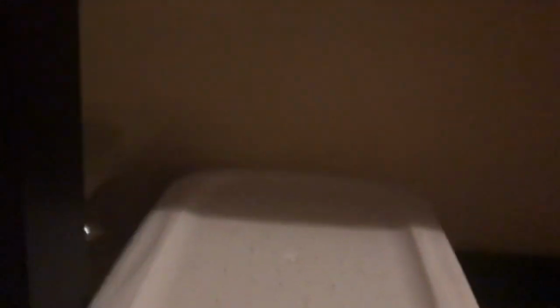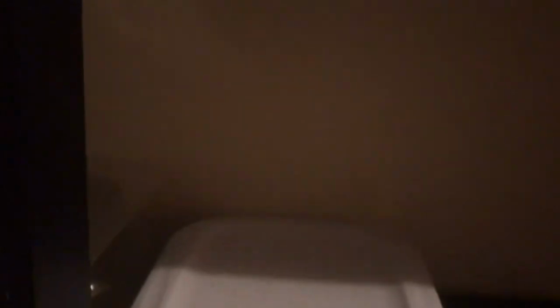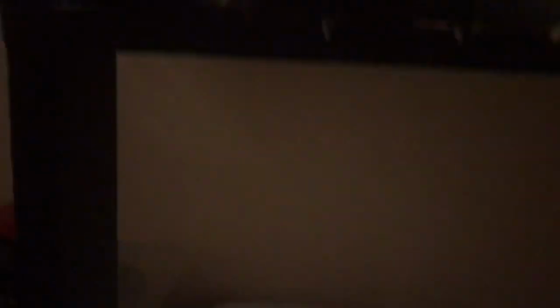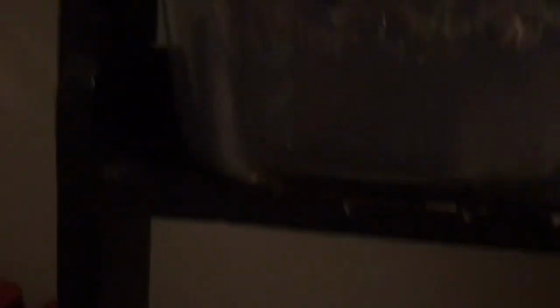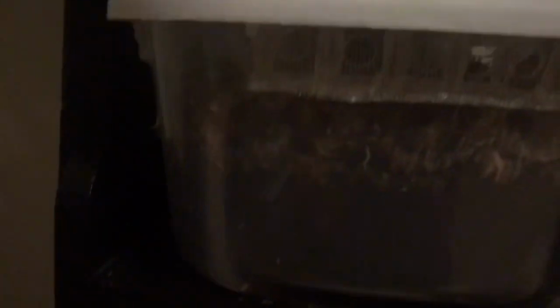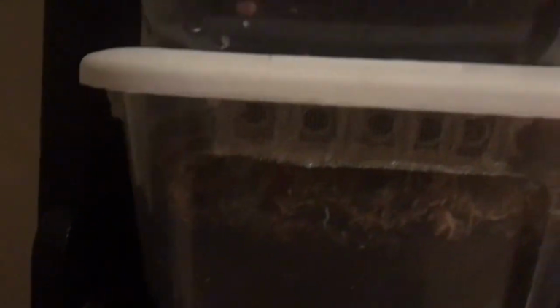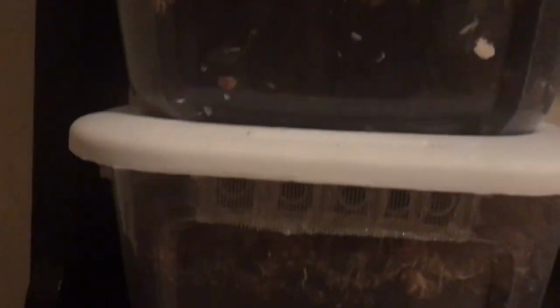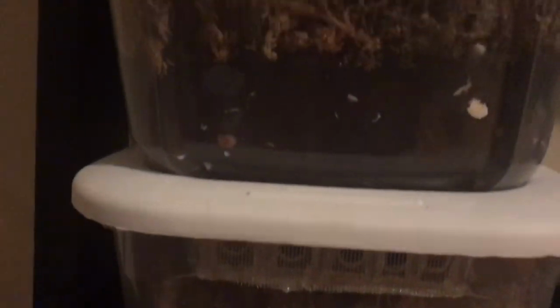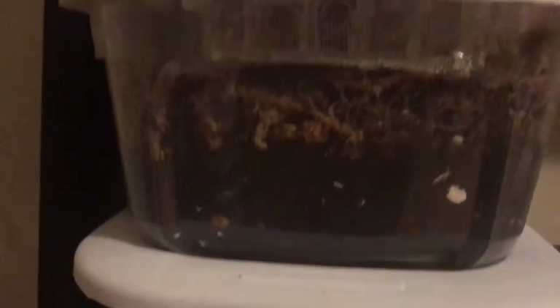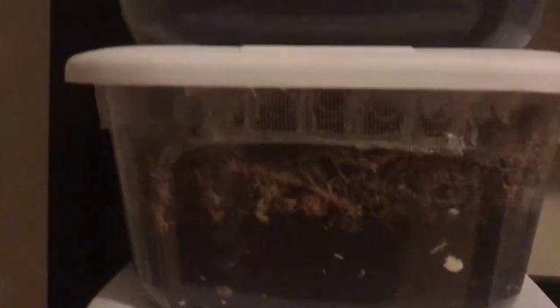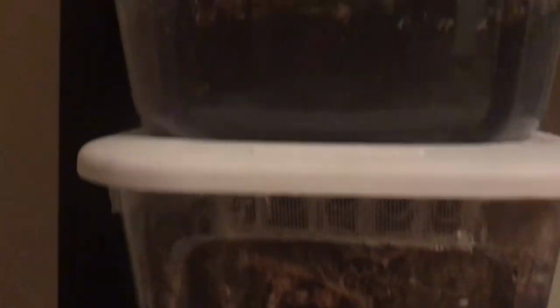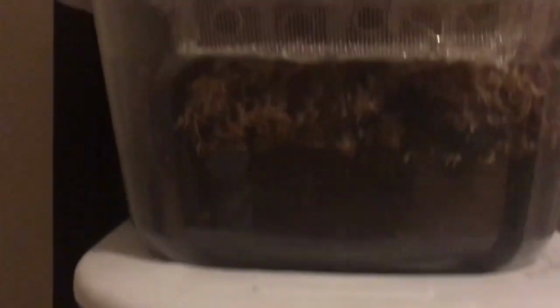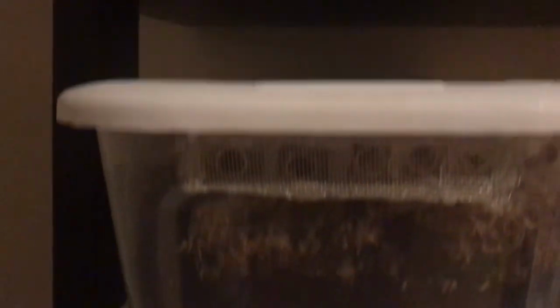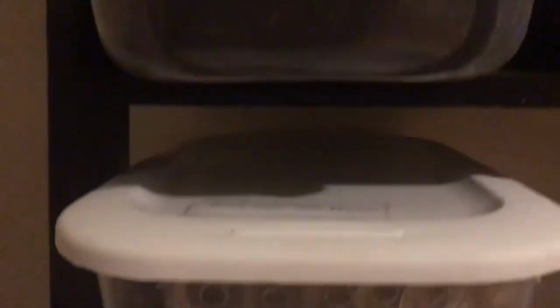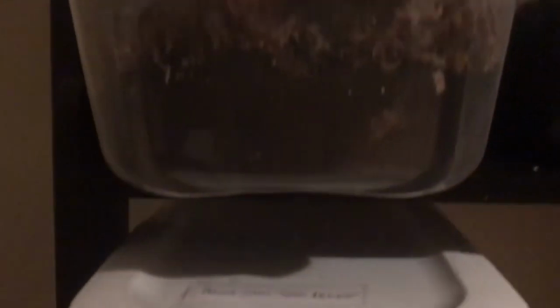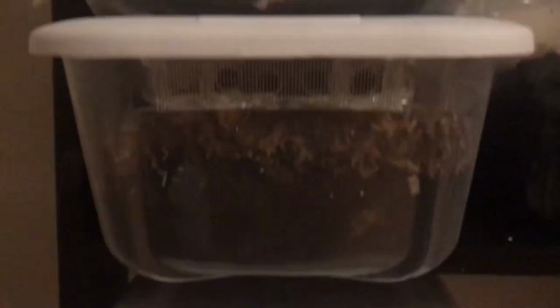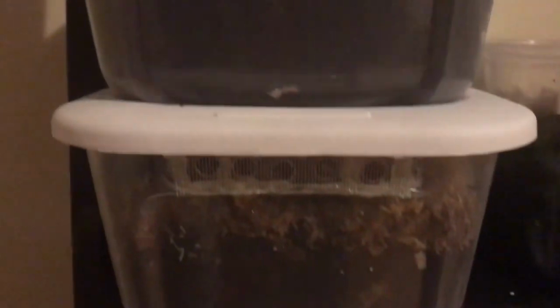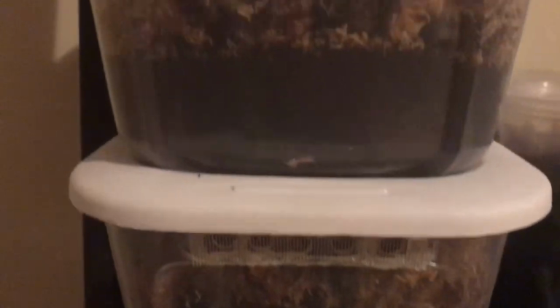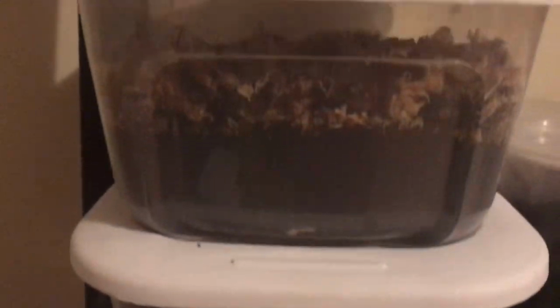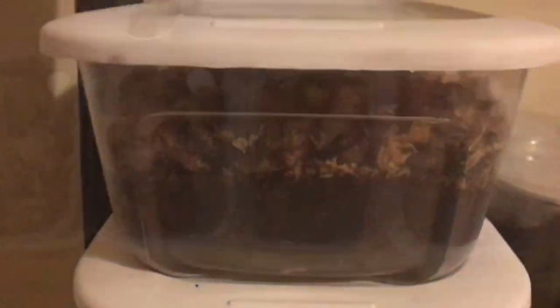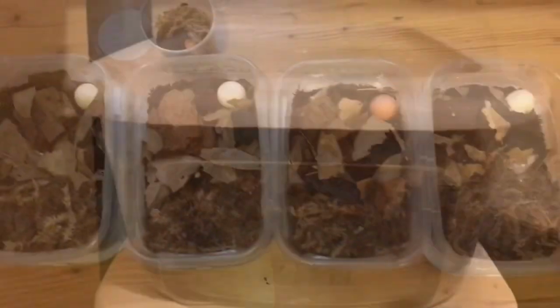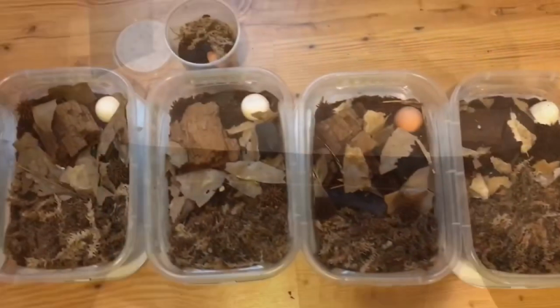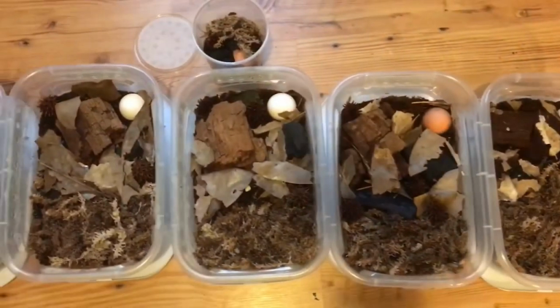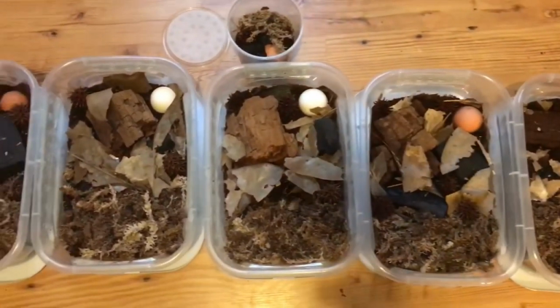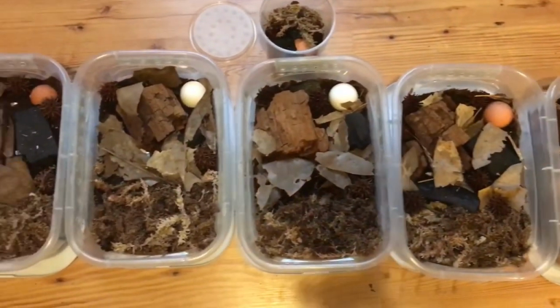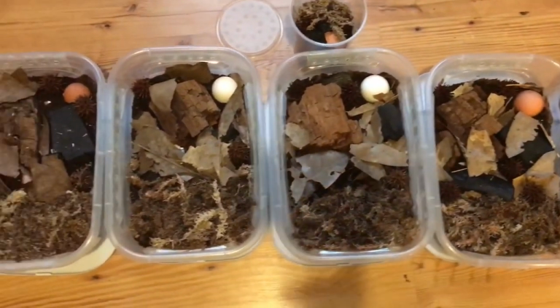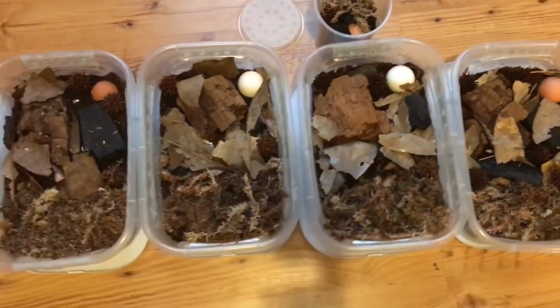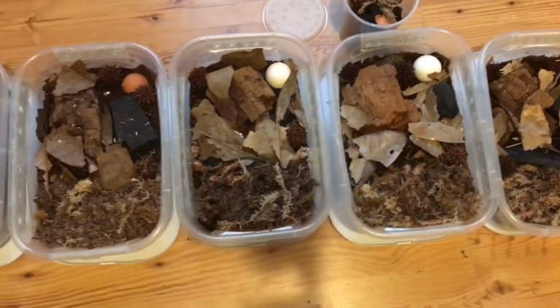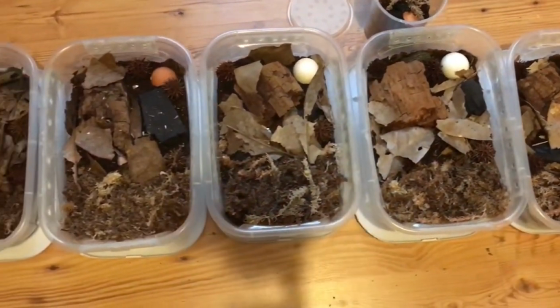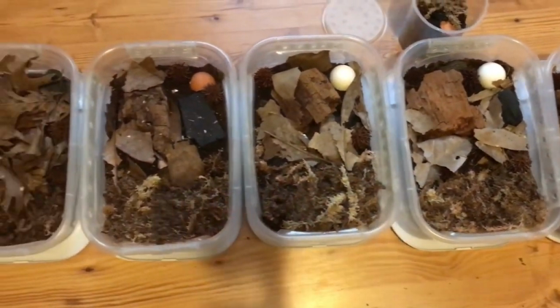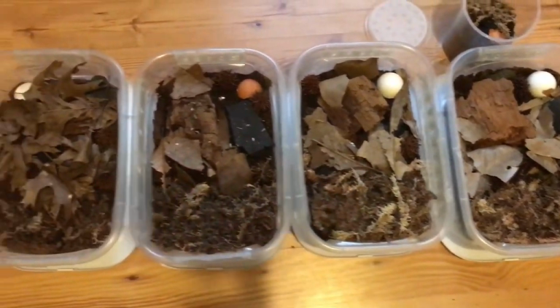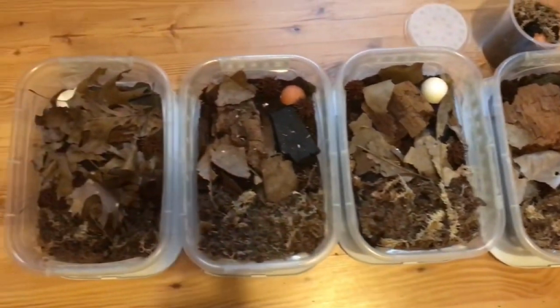Here's a little overview of all of my different enclosures that I made. I made six of them. And now a top-down view so you can see what all of them look like from above.